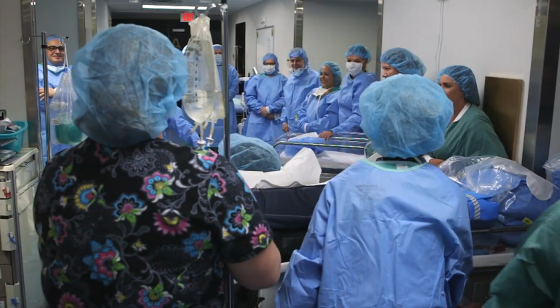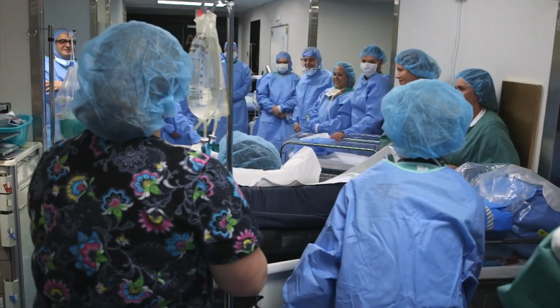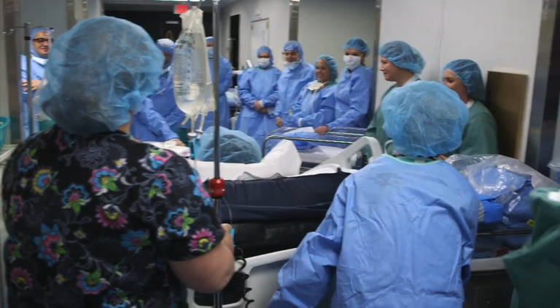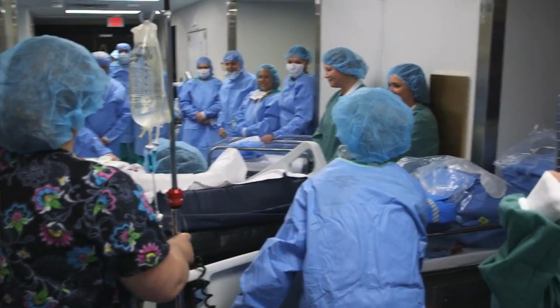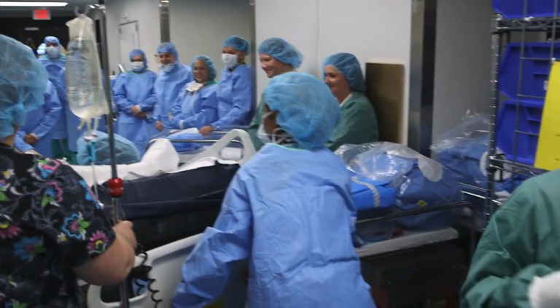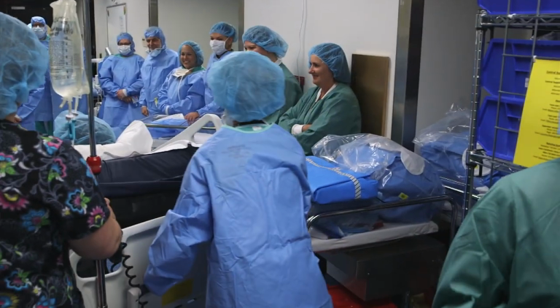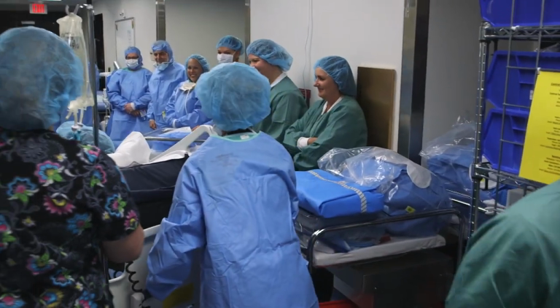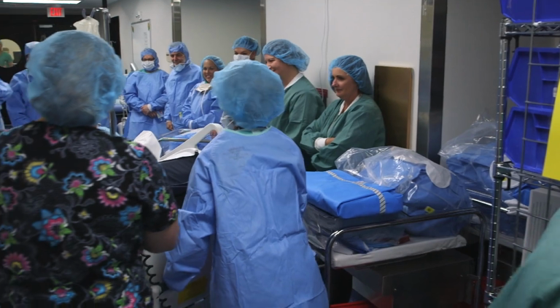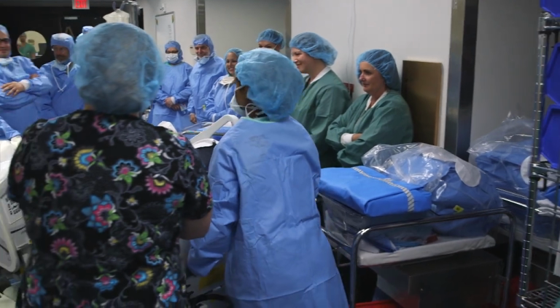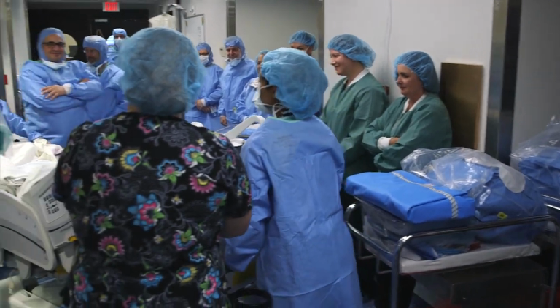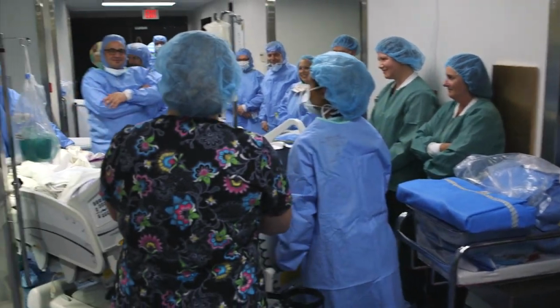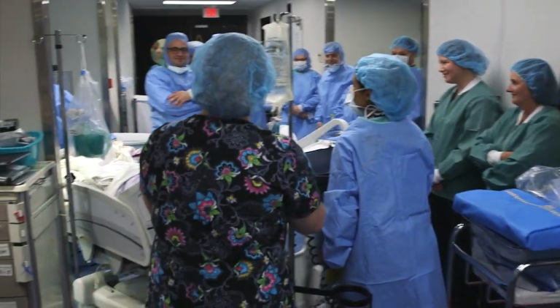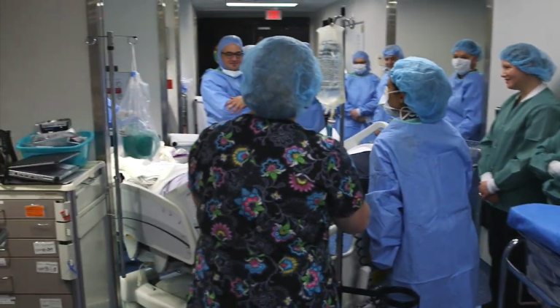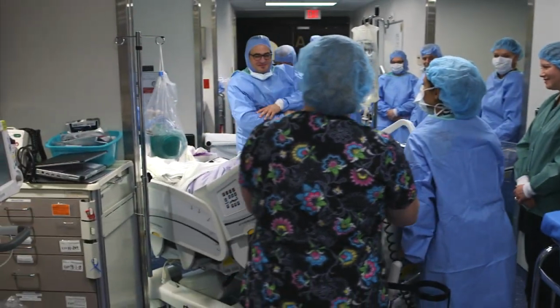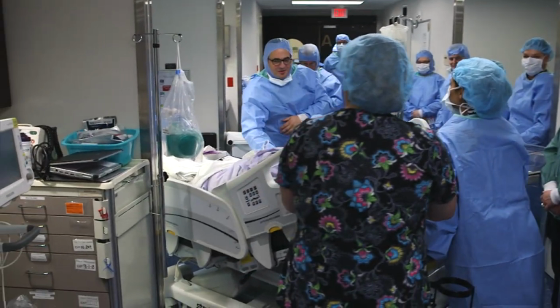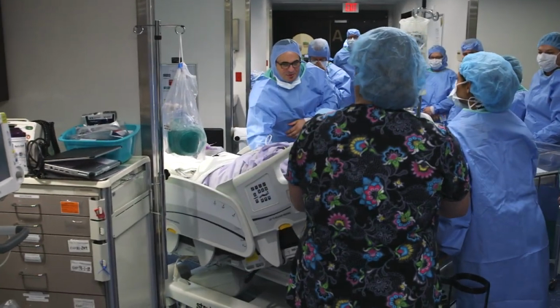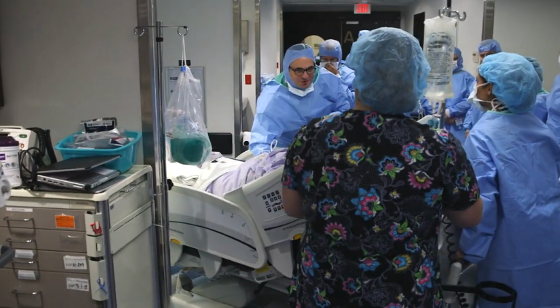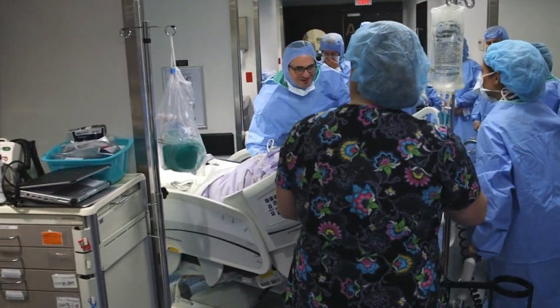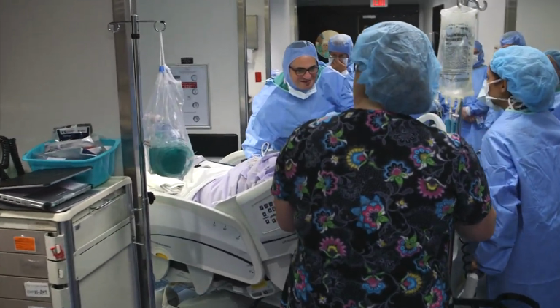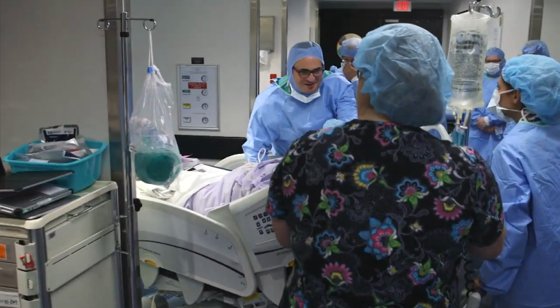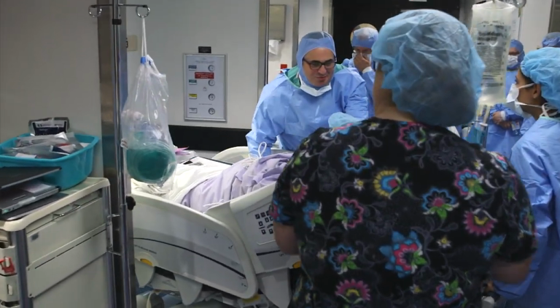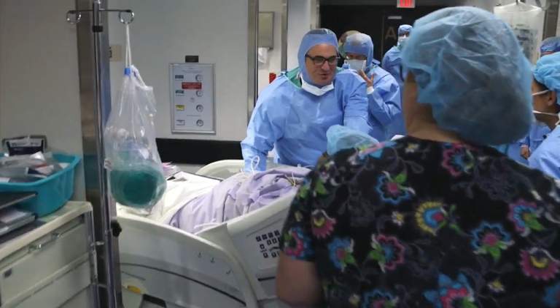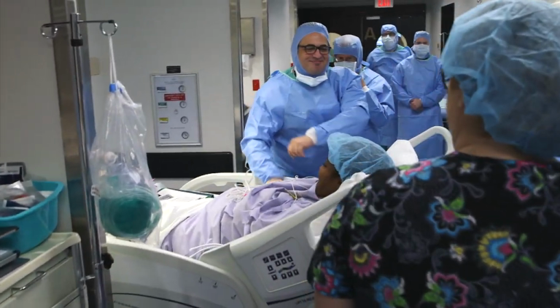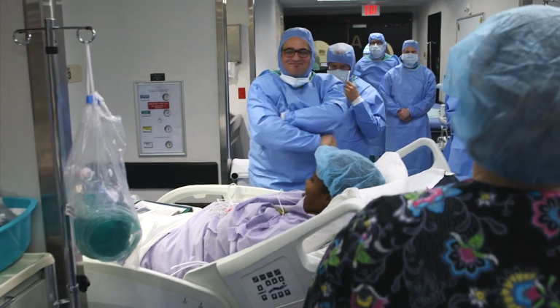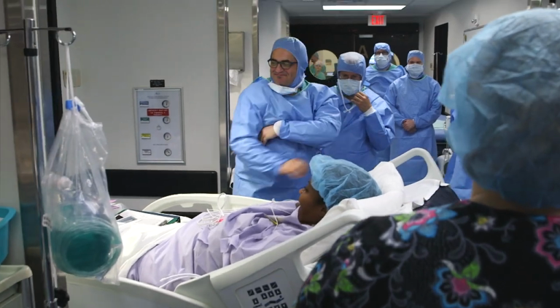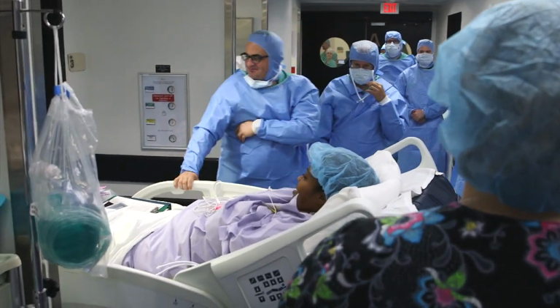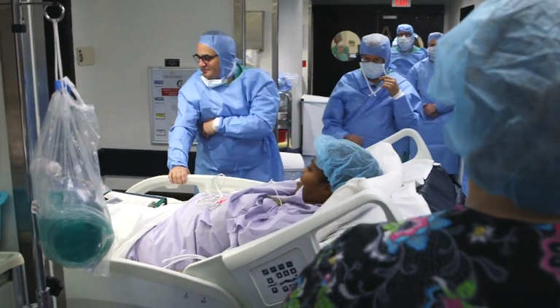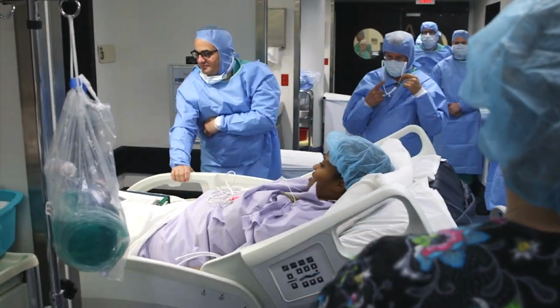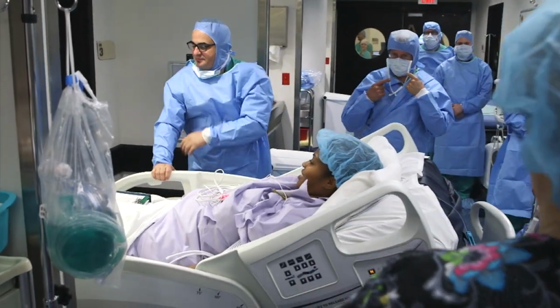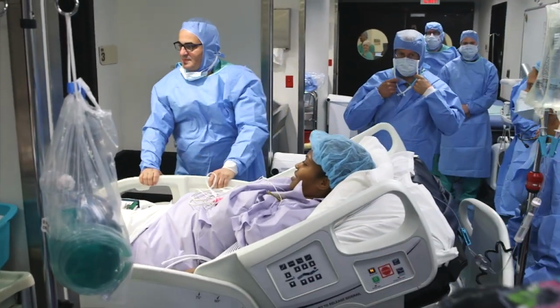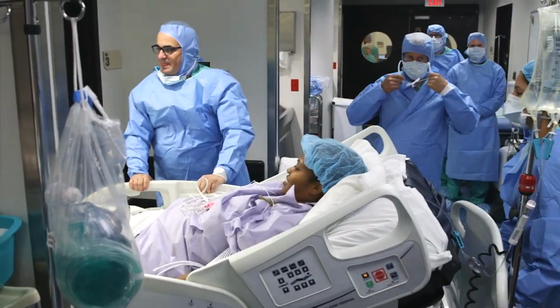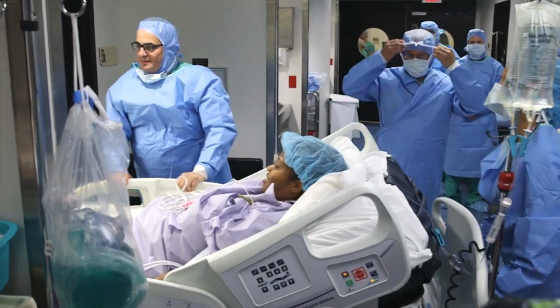It was a great moment actually to see that the first open fetal surgery patient is being wheeled to the operating room, being able to help not one but two patients.